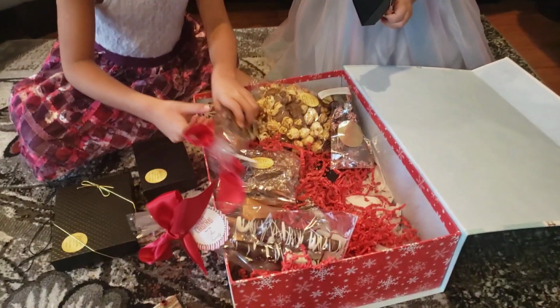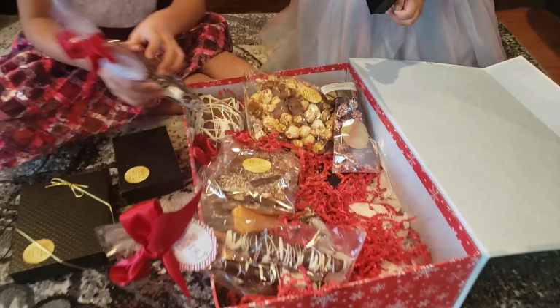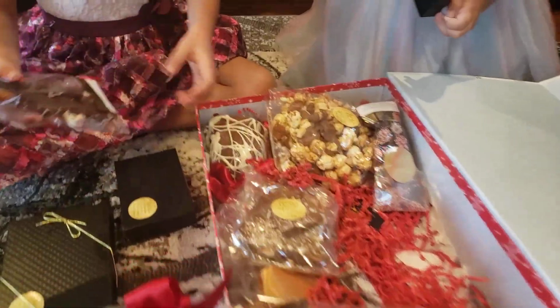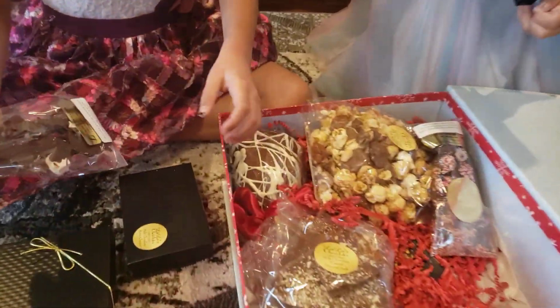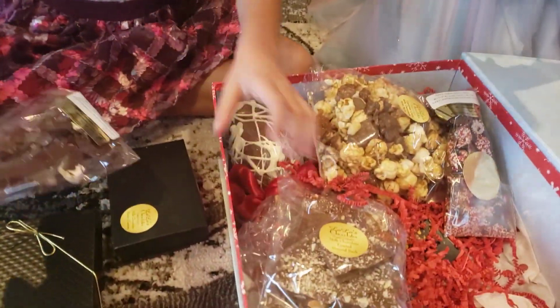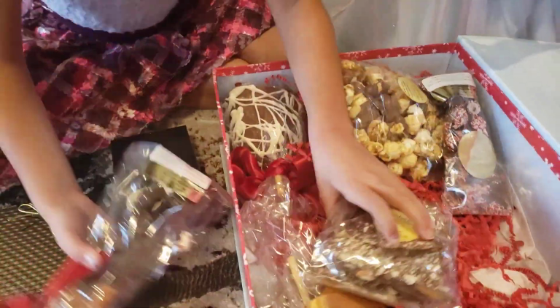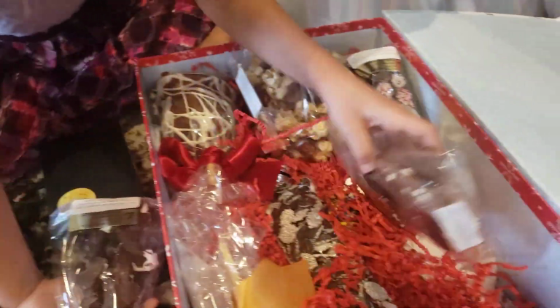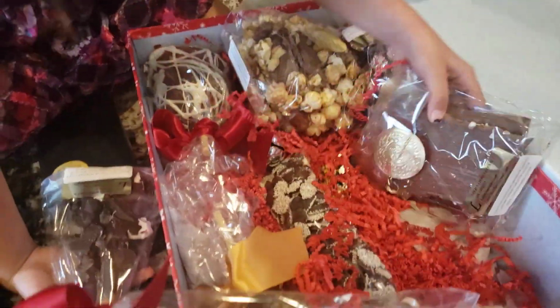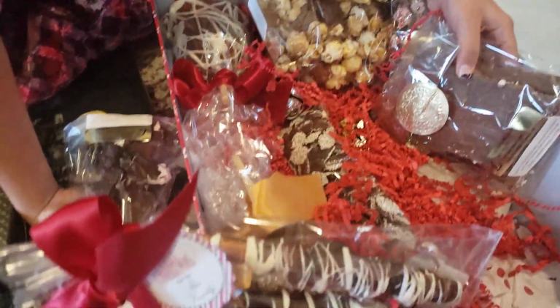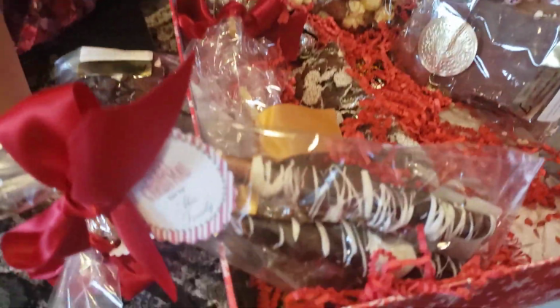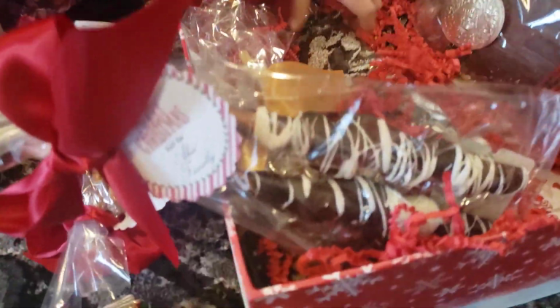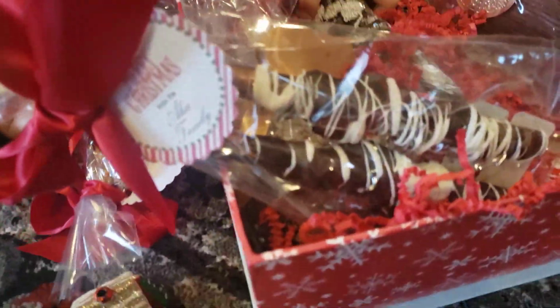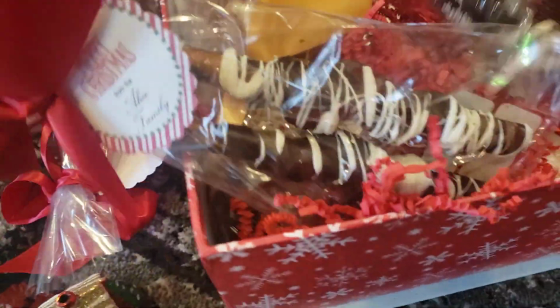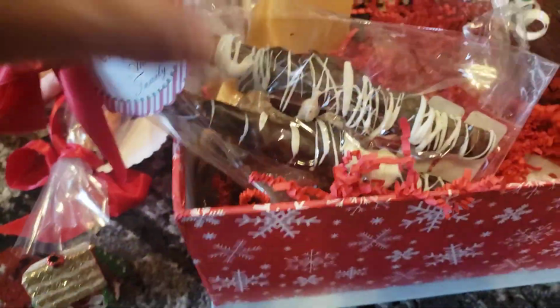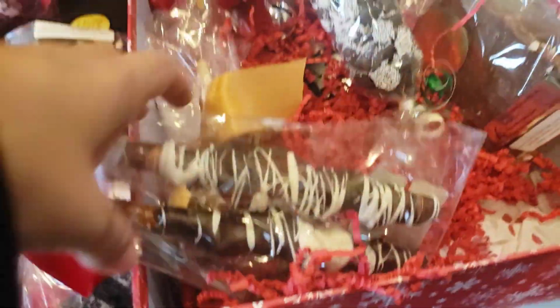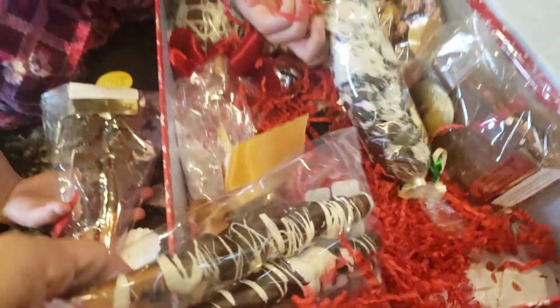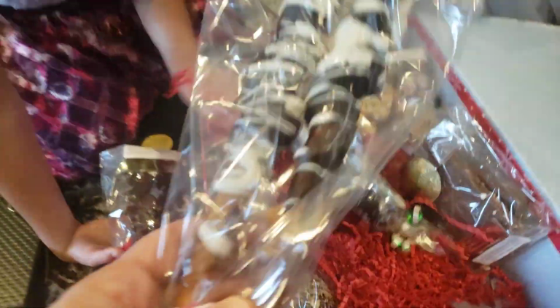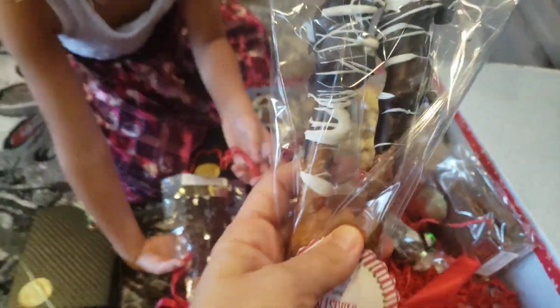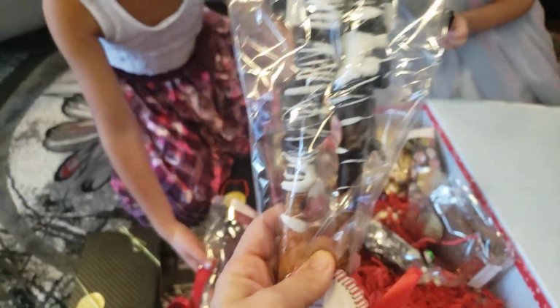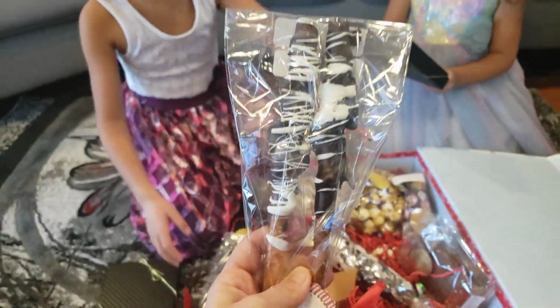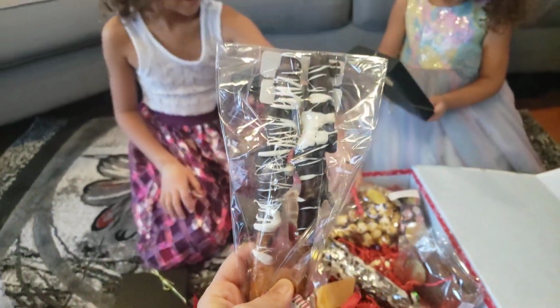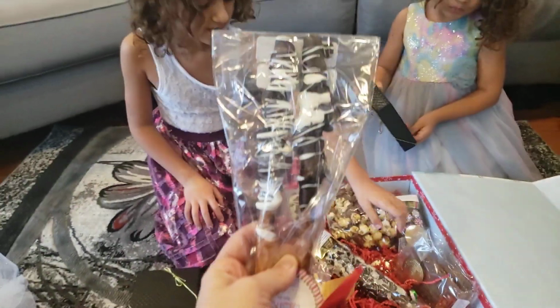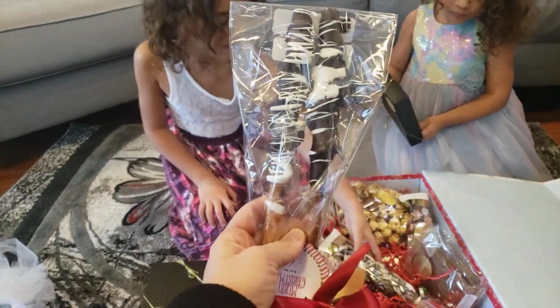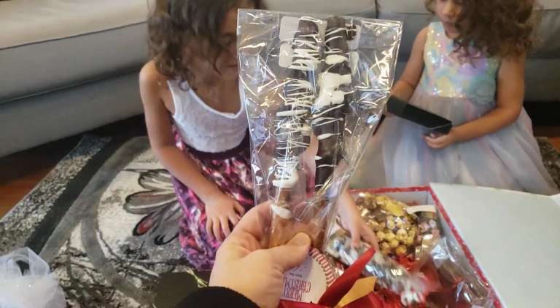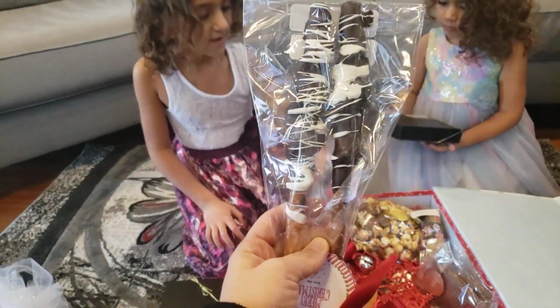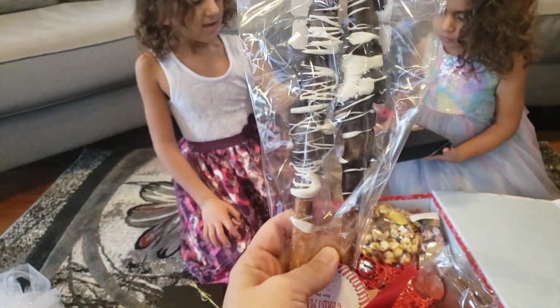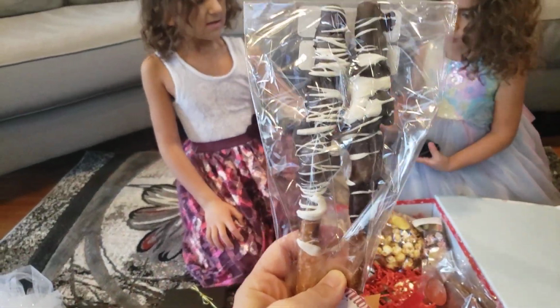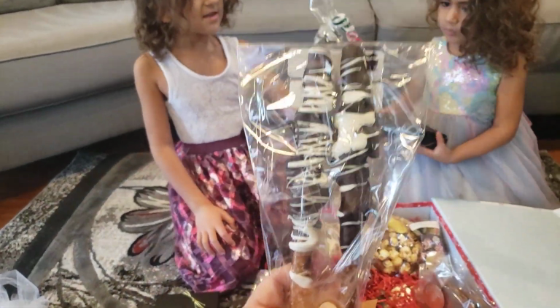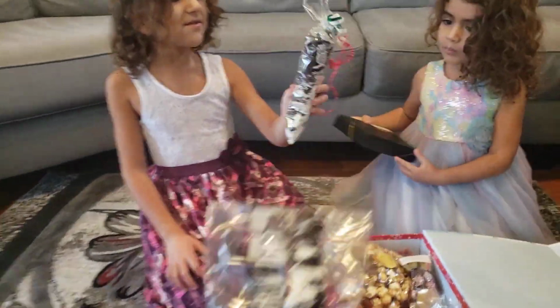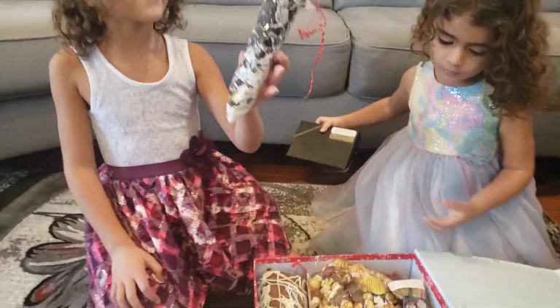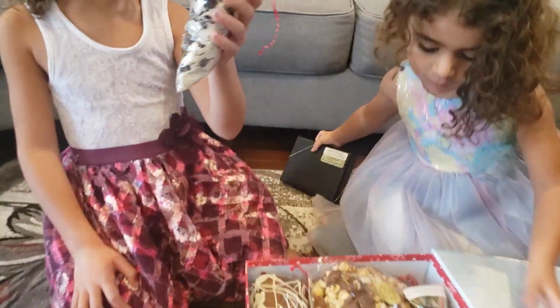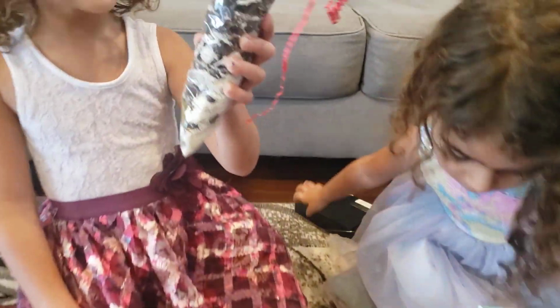What else is there? Chocolate pretzels! These are my favorite. Look at these. Yummy yum, these are my favorite.